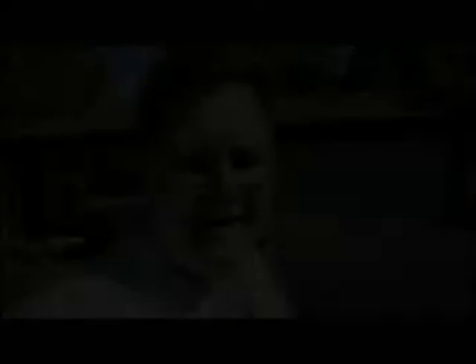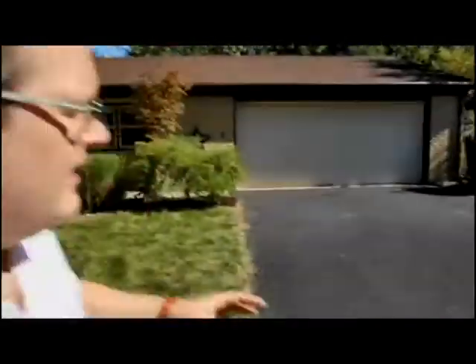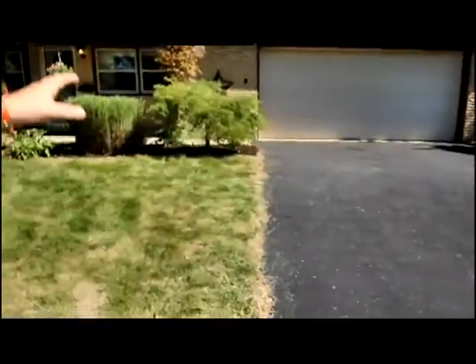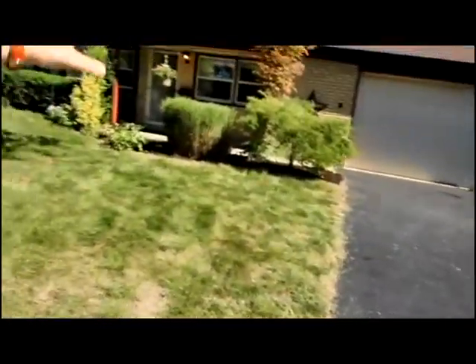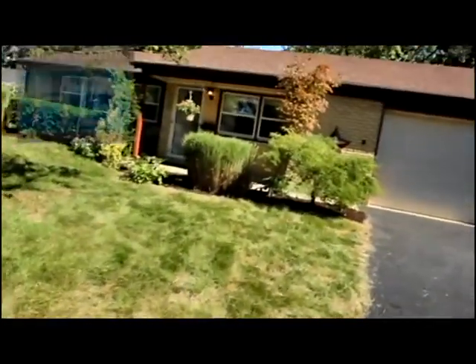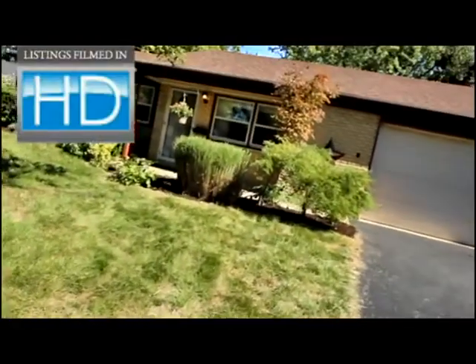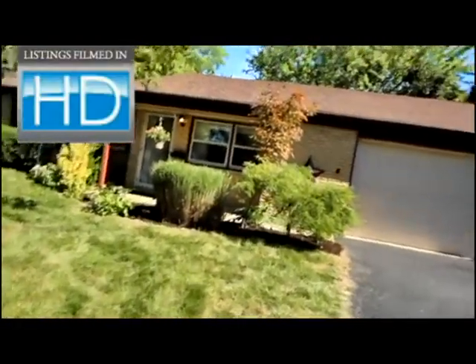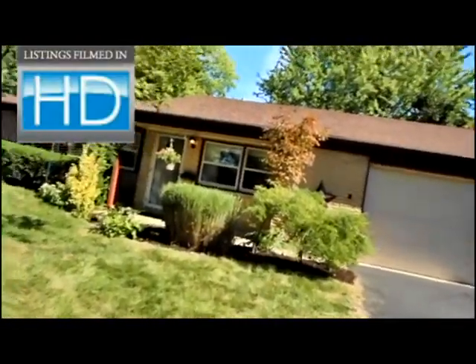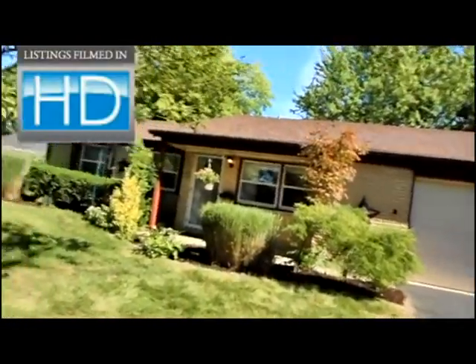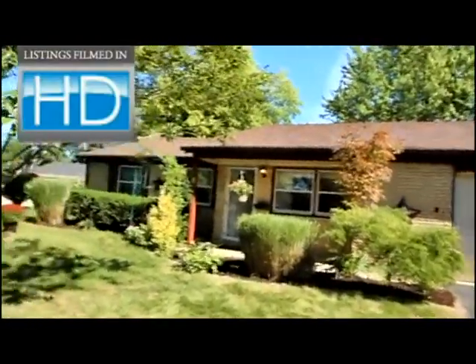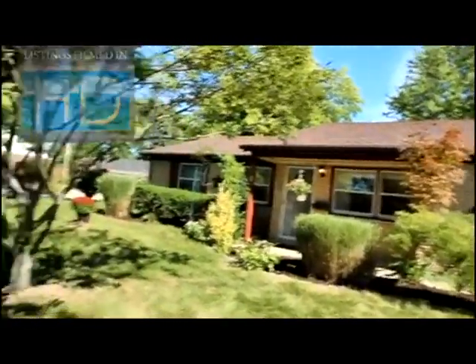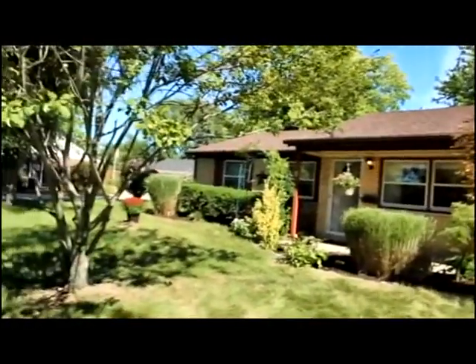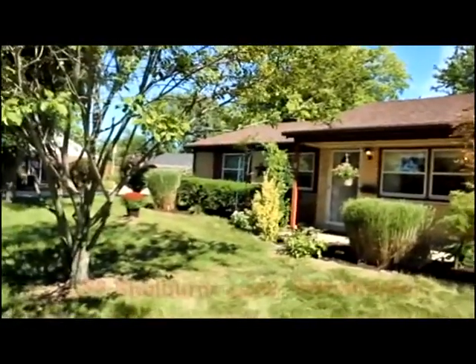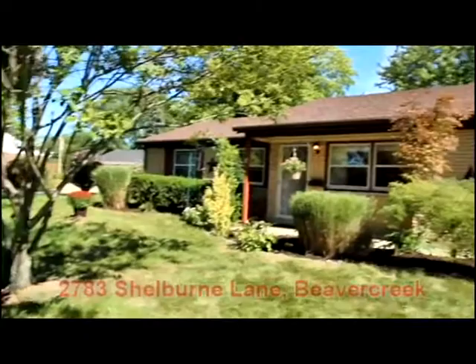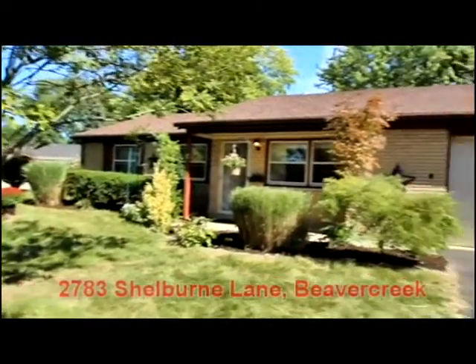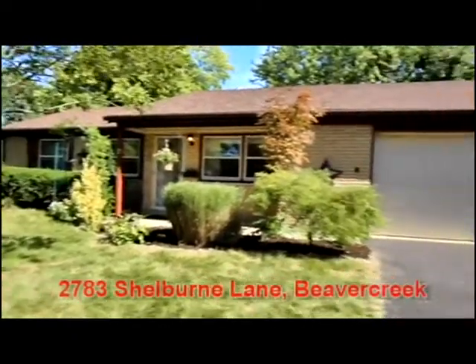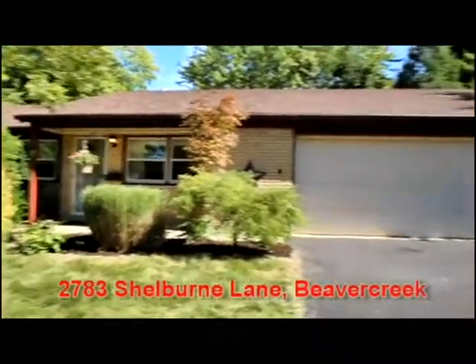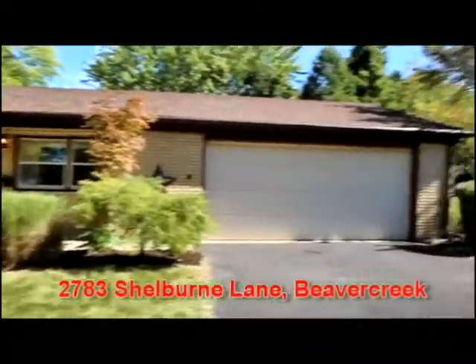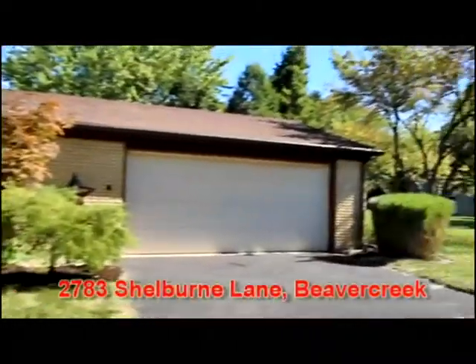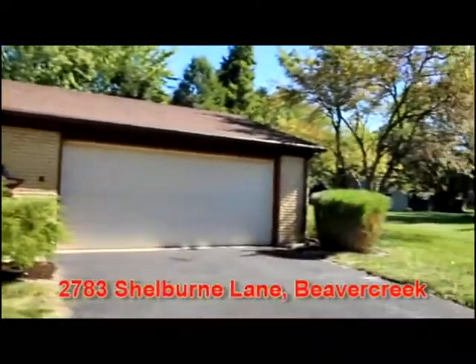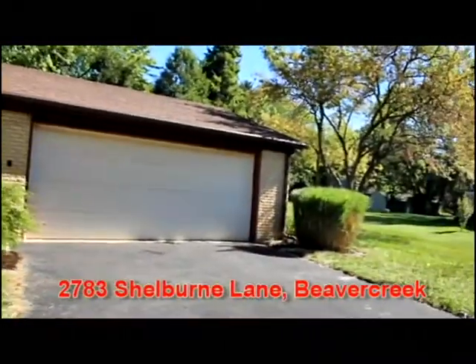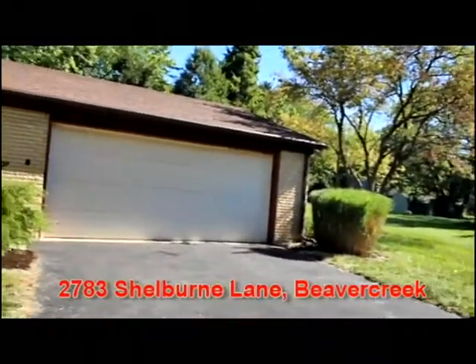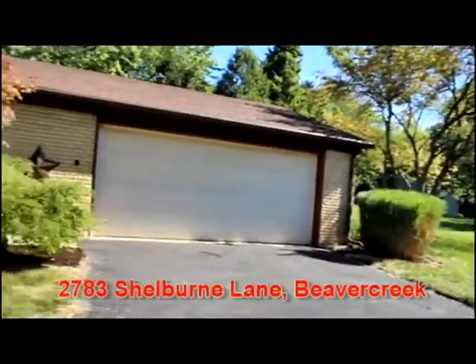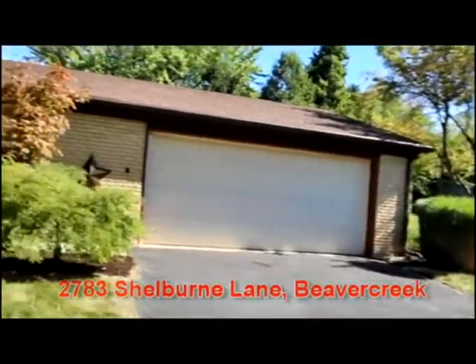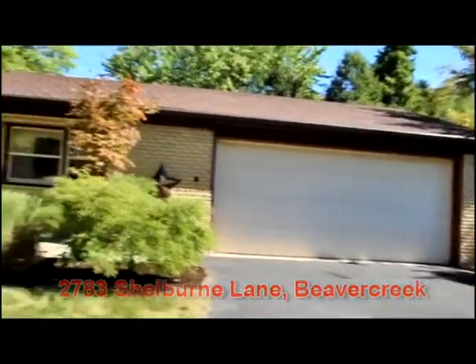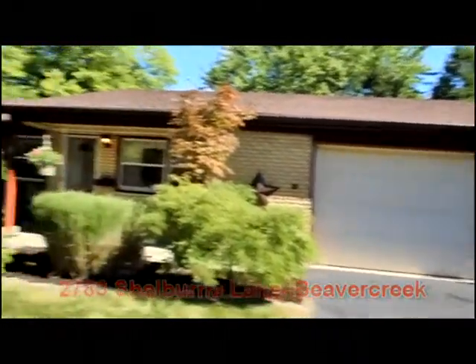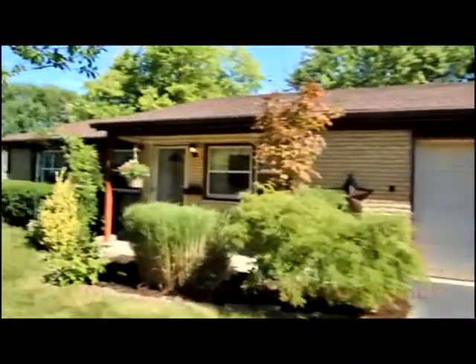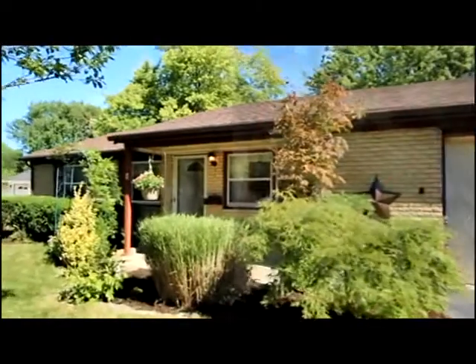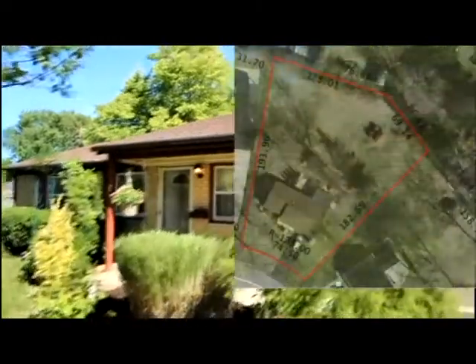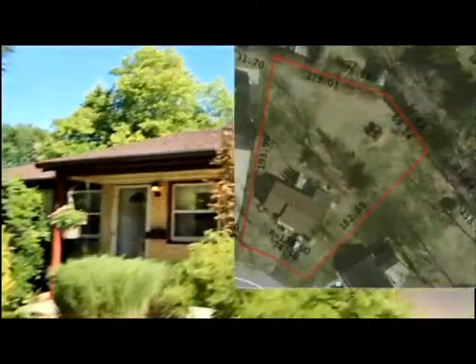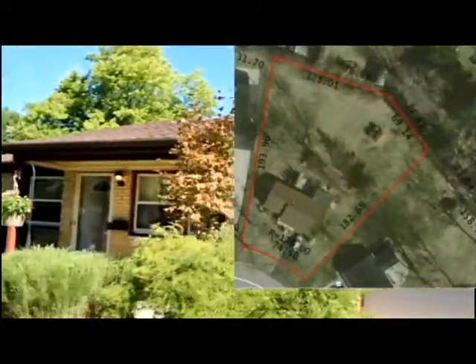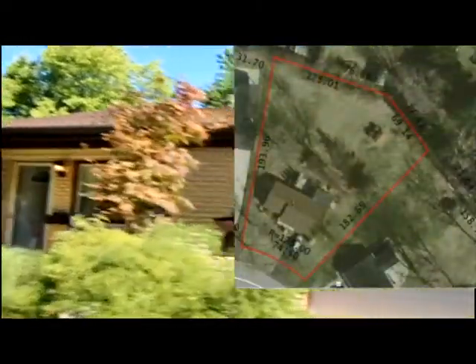Today we're going to preview 2783 Shelburne in Beaver Creek, Ohio, located on a three-quarter acre lot offering a new roof, new paint, and many attractive features.